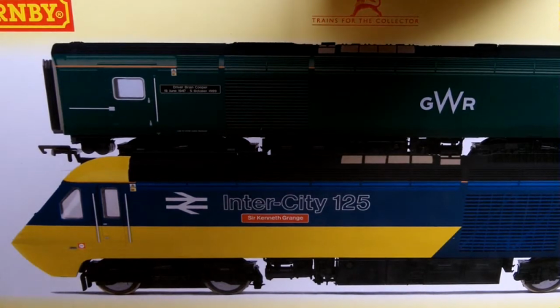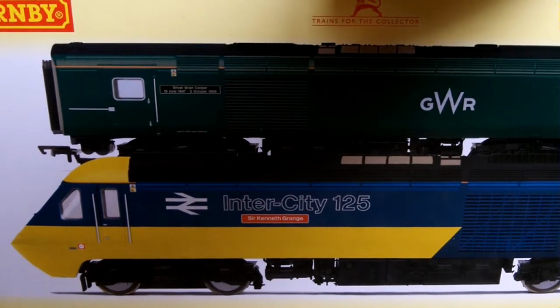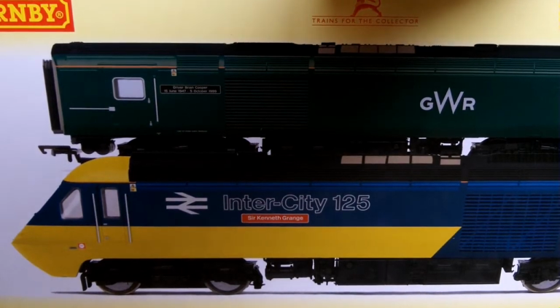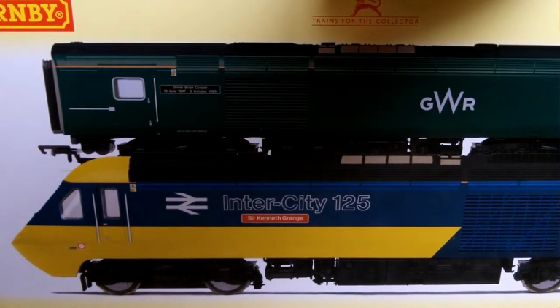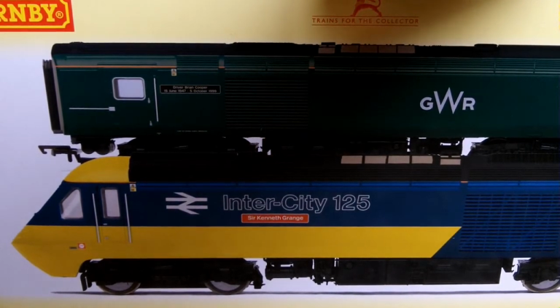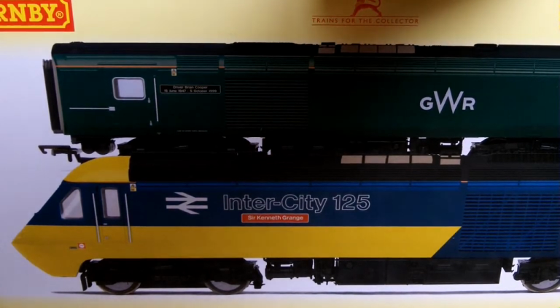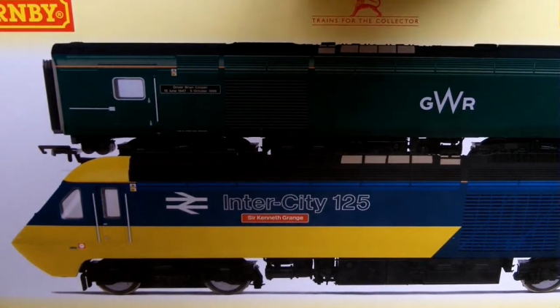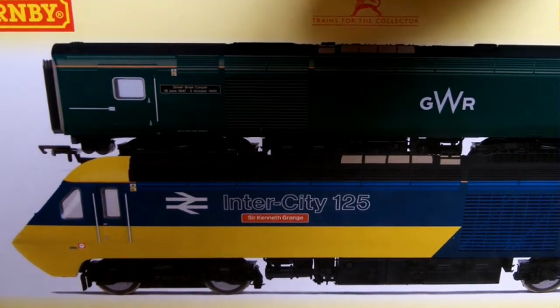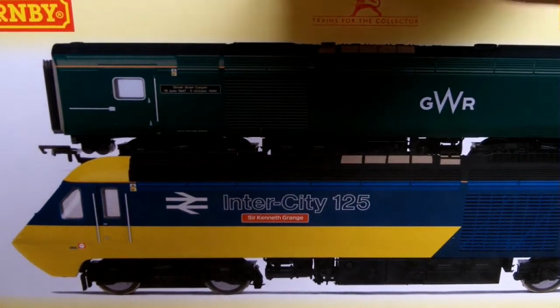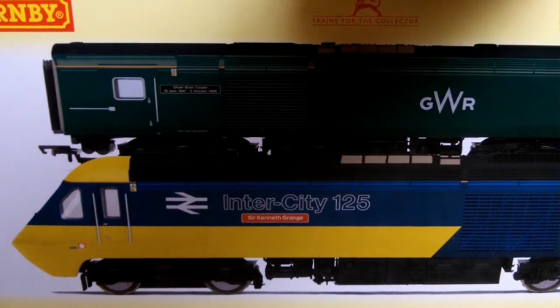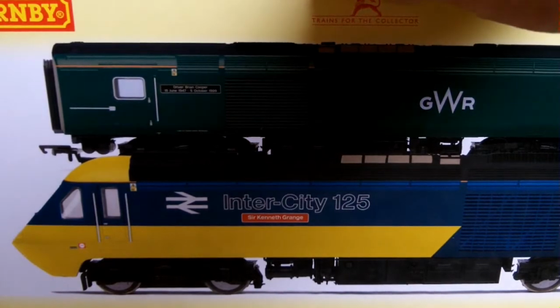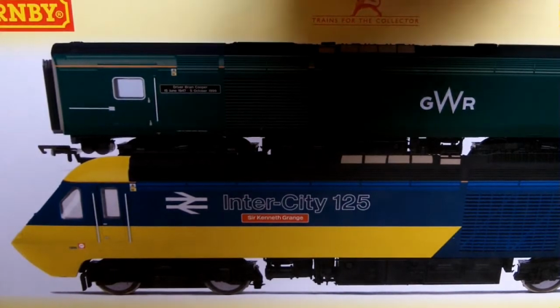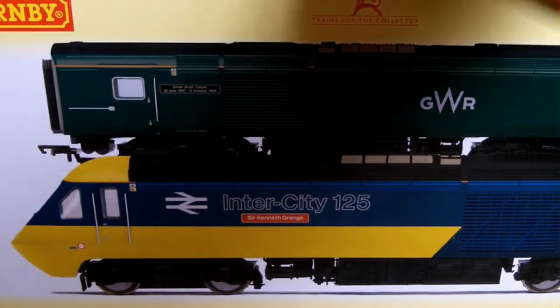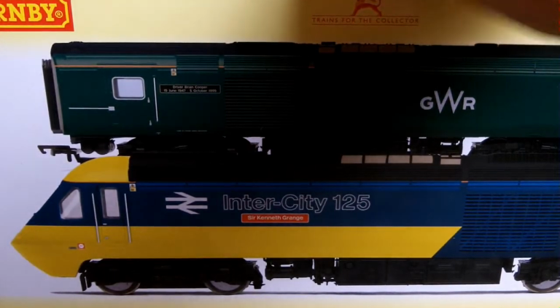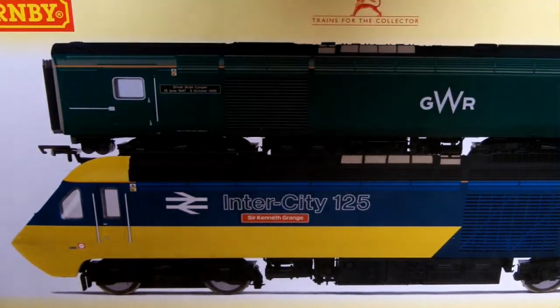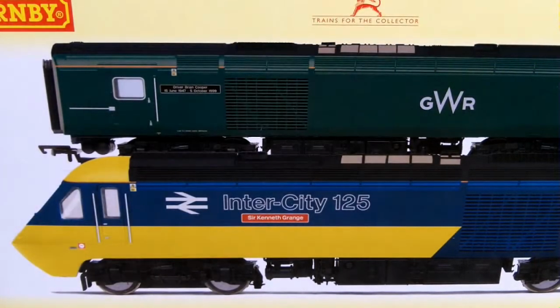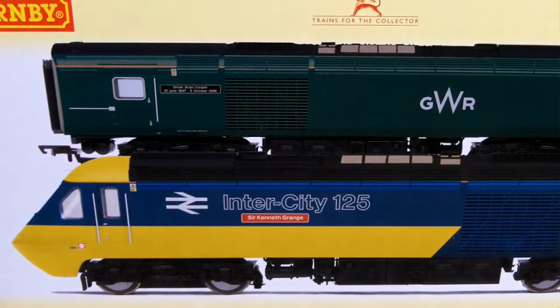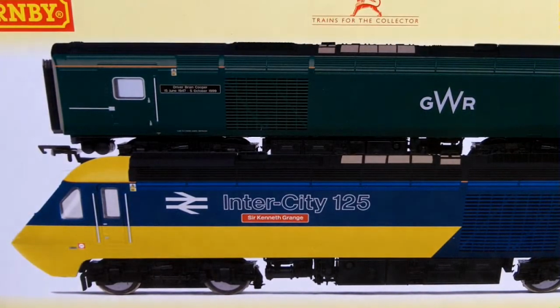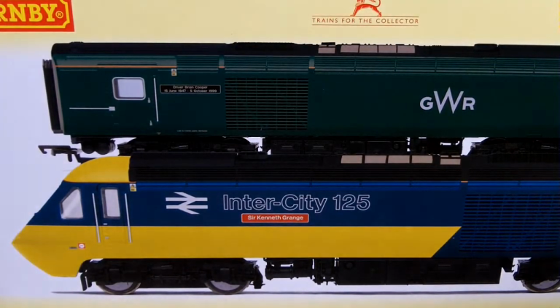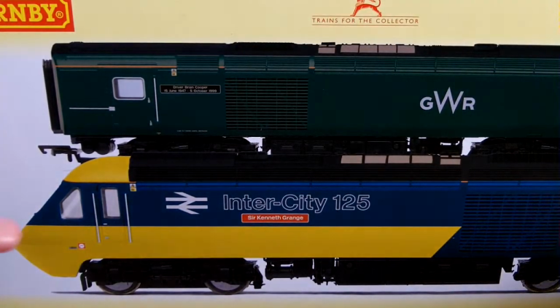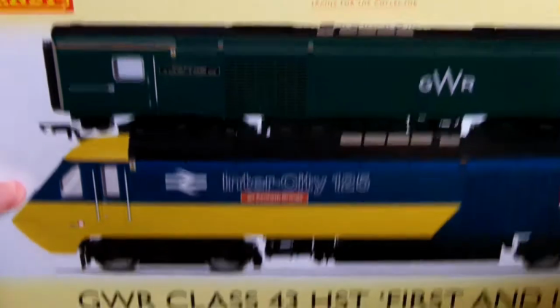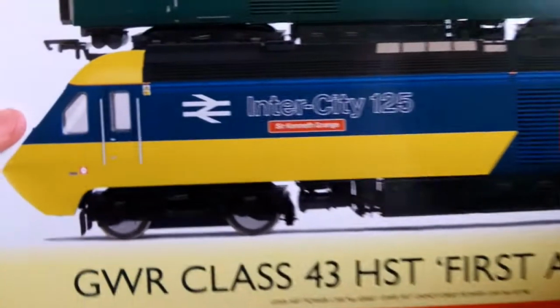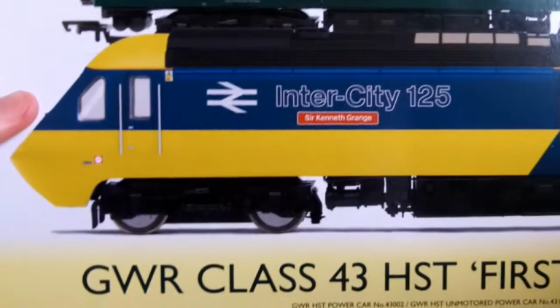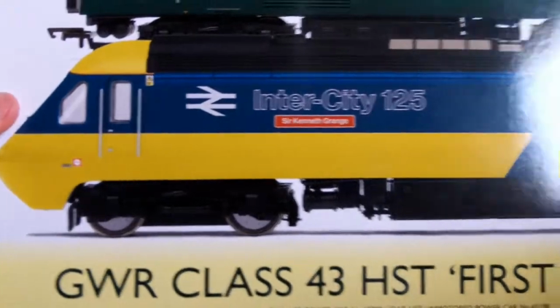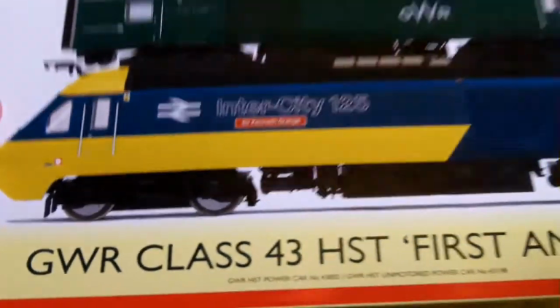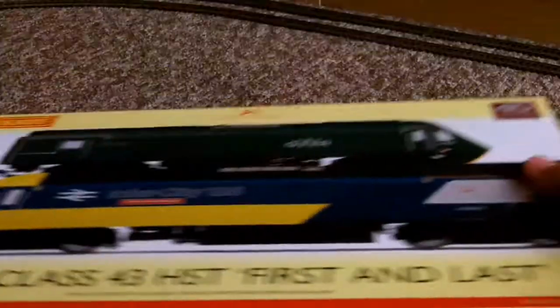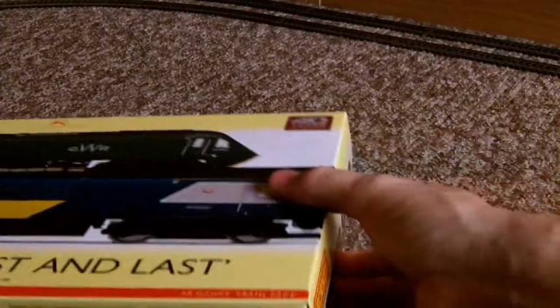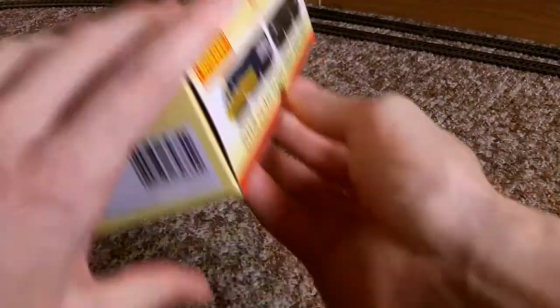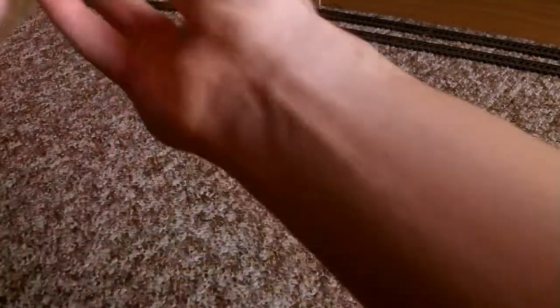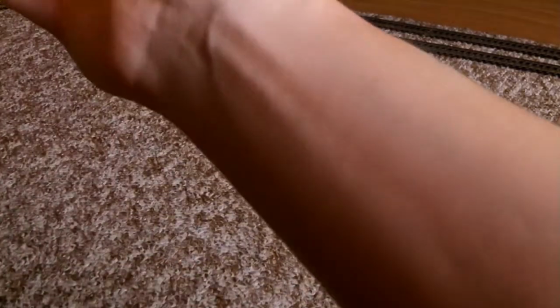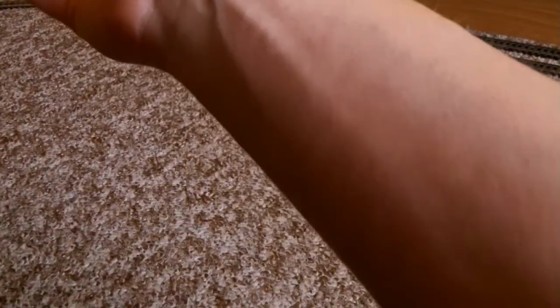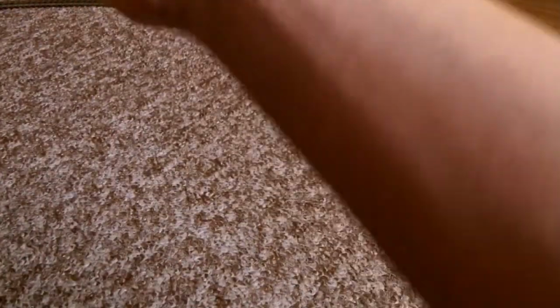I started back in about 2002 or 2003, and finally, finally now in 2020 I get an Intercity 125. I can't believe I didn't get one earlier — I'm just kind of baffled by that. So let's get it open then.